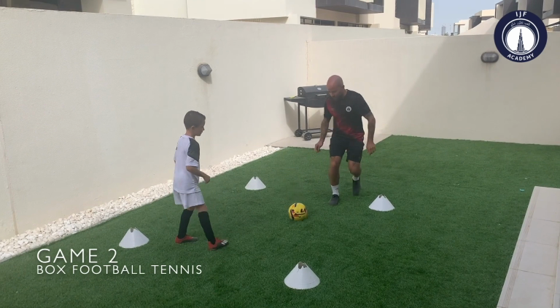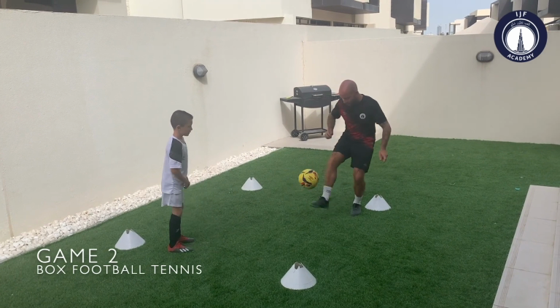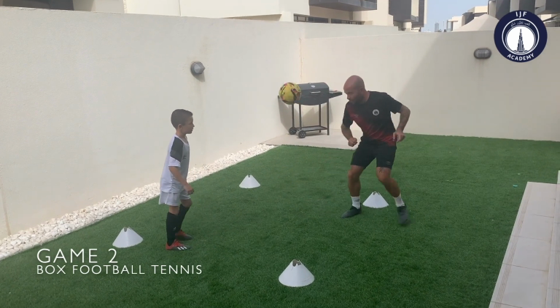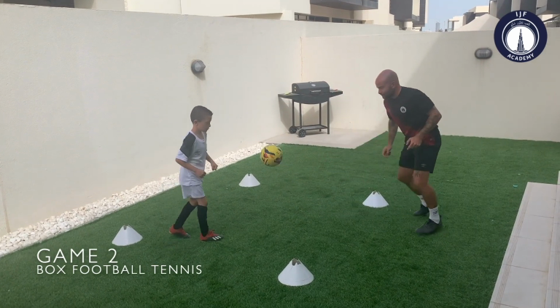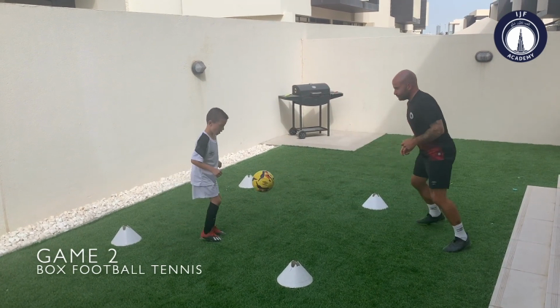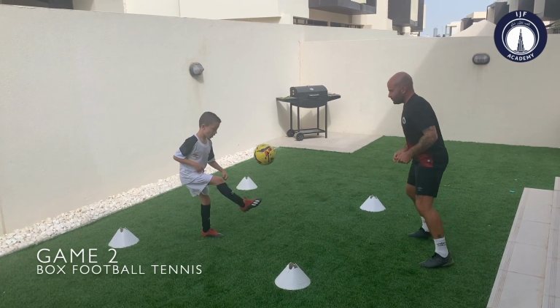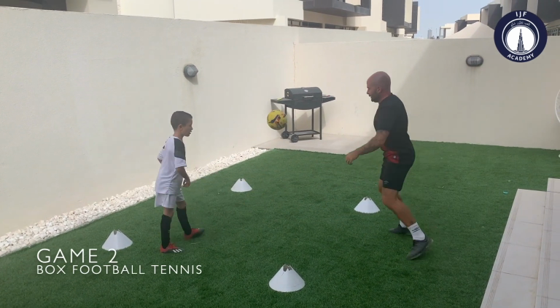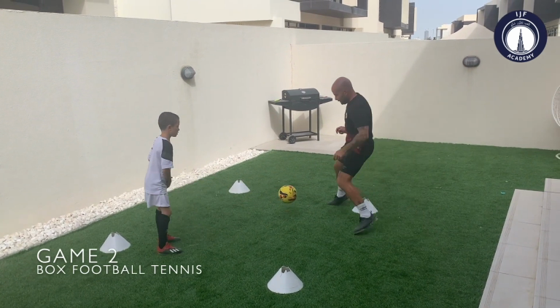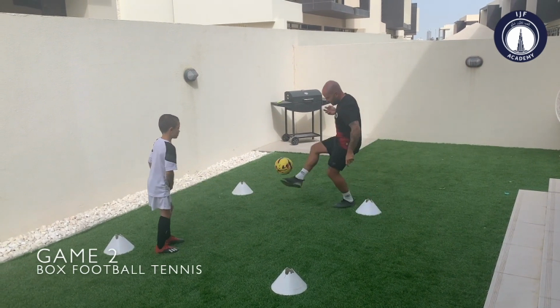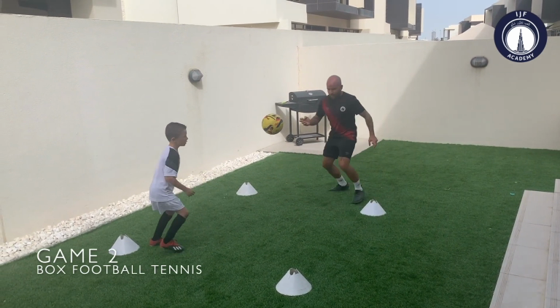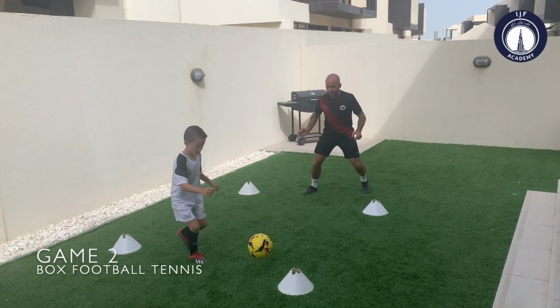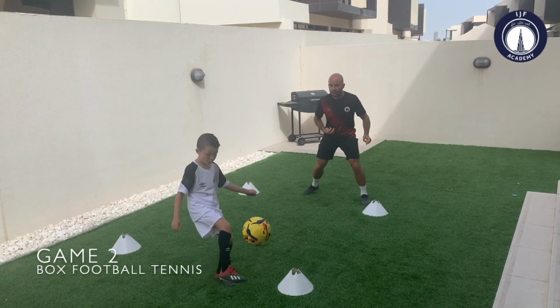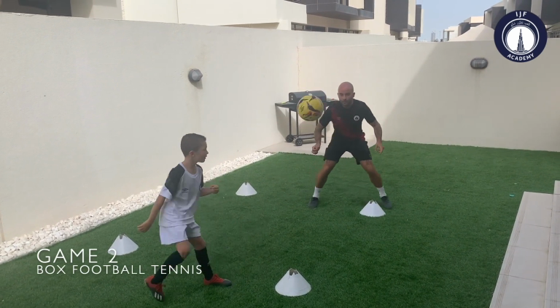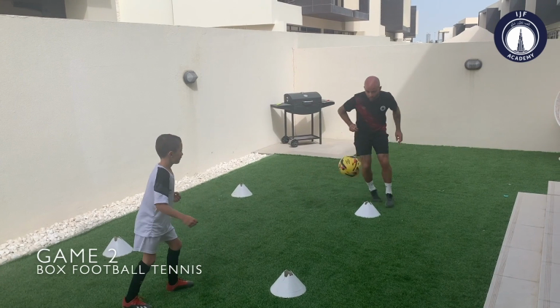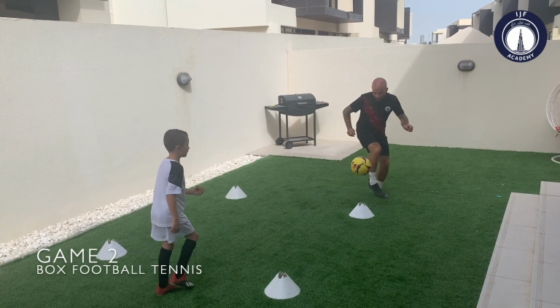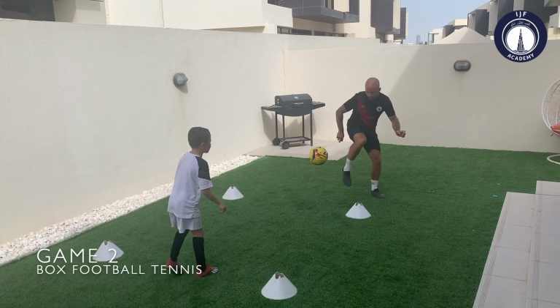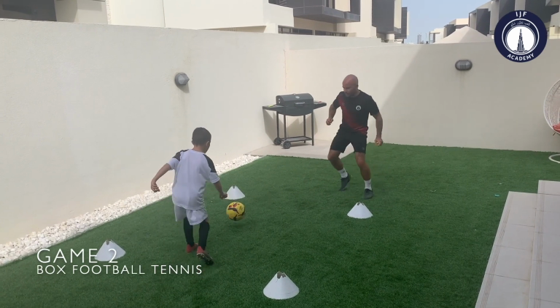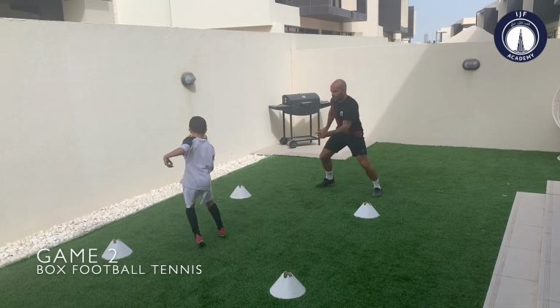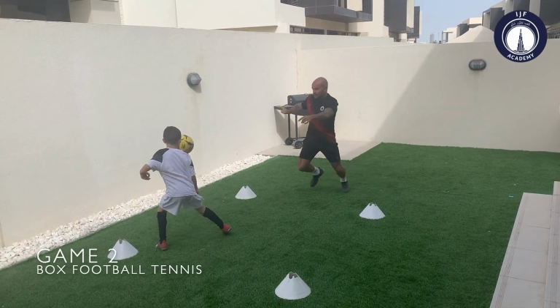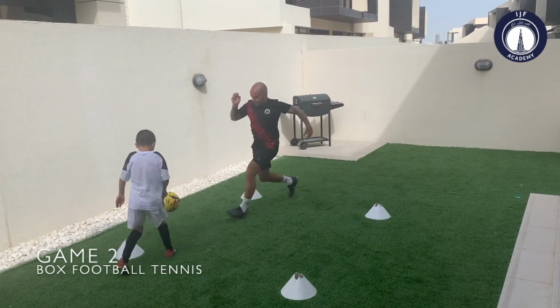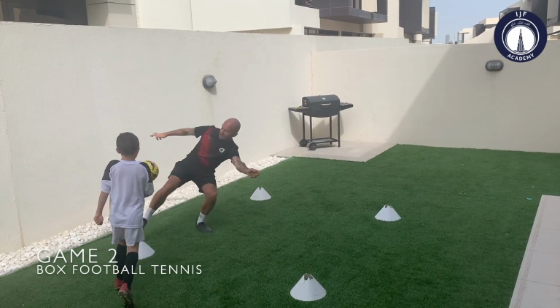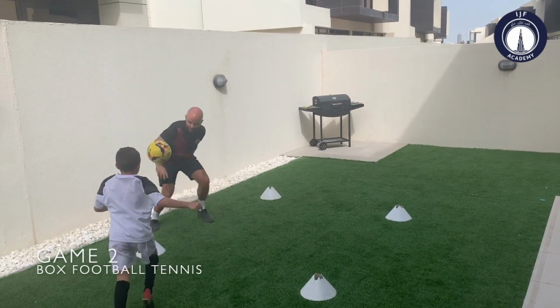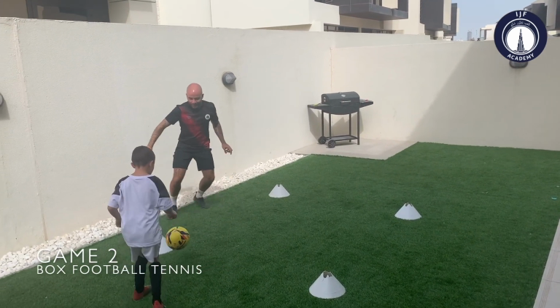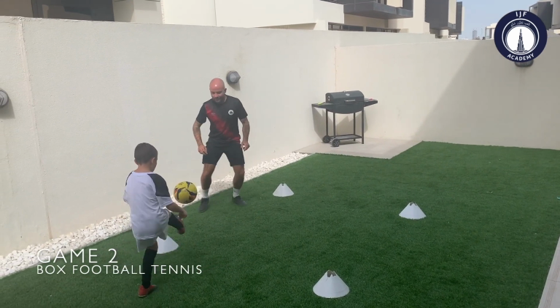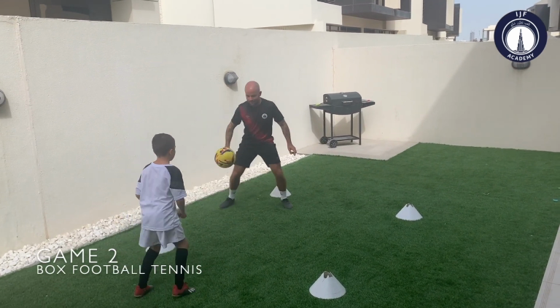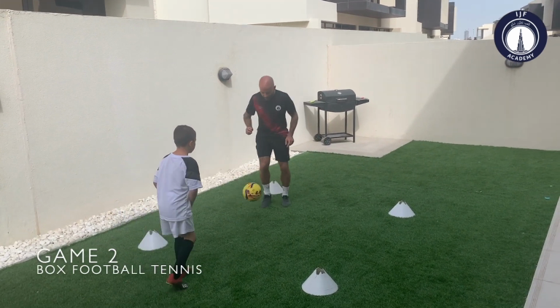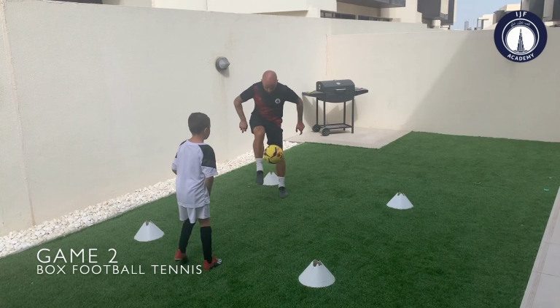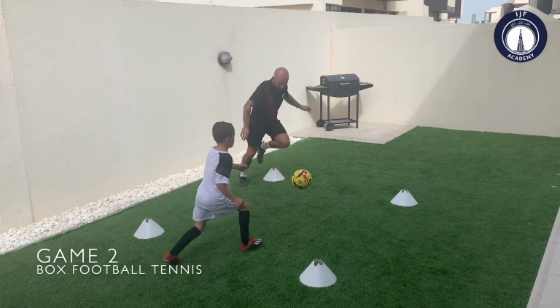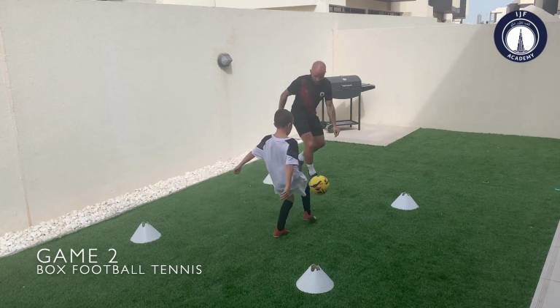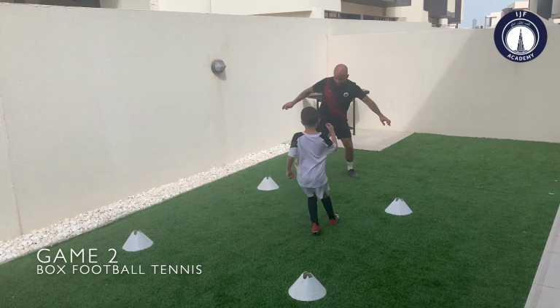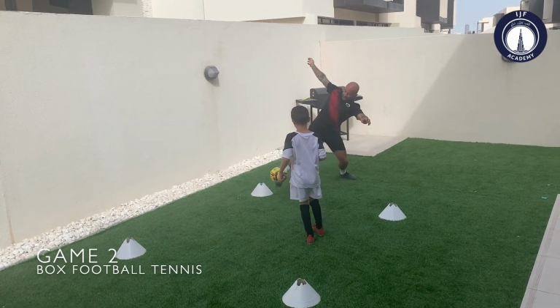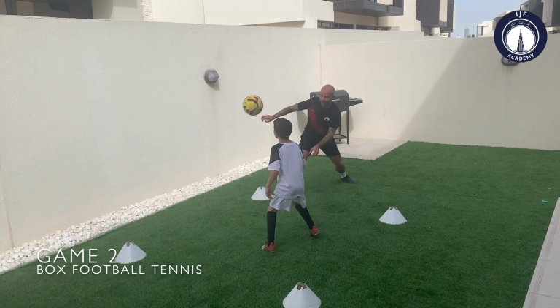Here we have one touch, one bounce, with the aim of keeping the ball inside the box with a bounce in the middle. As you can see, we have cones, but feel free to use anything you may have around your garden.